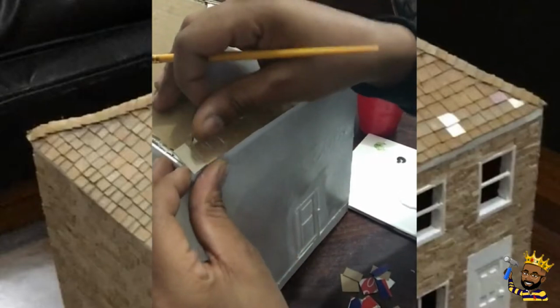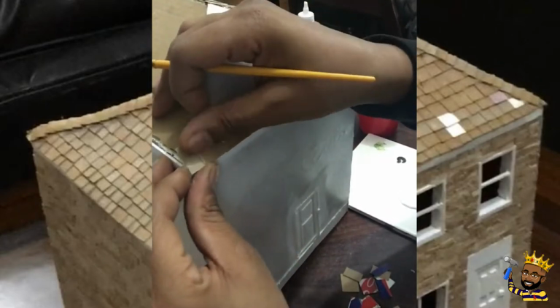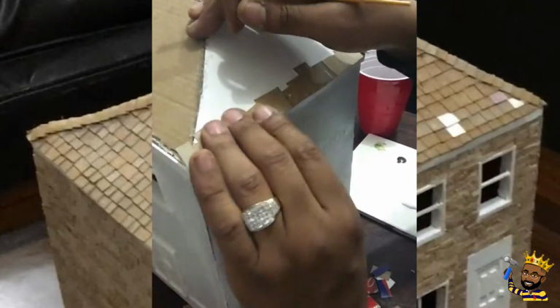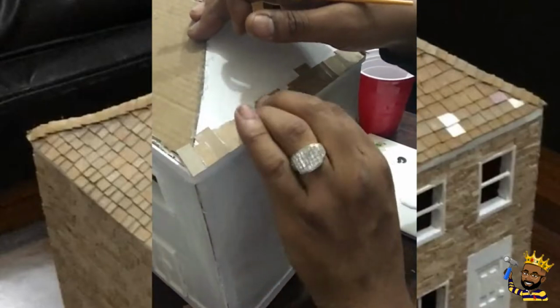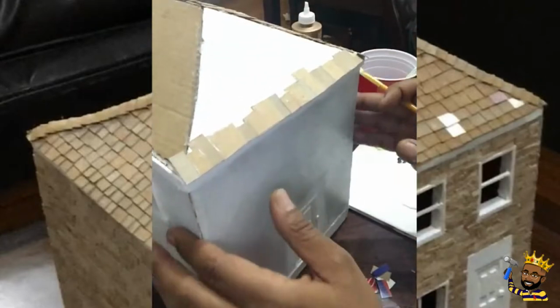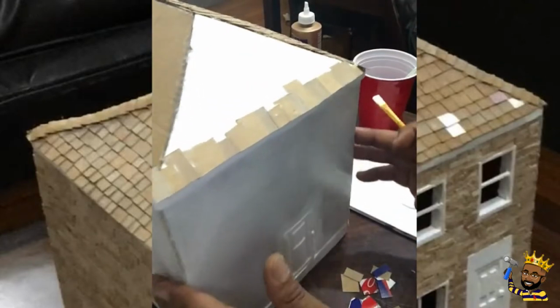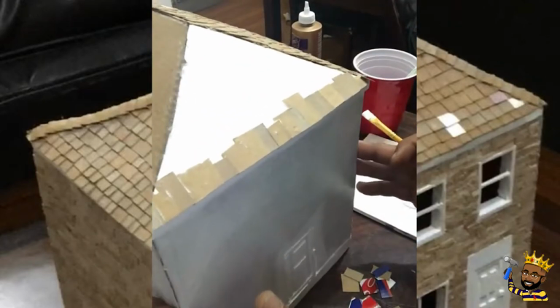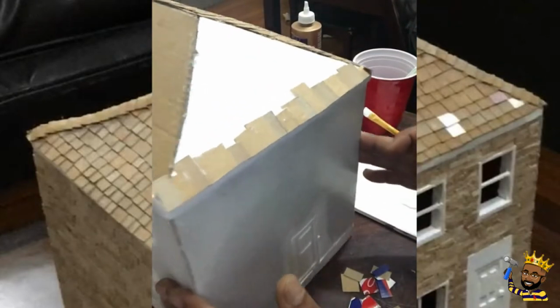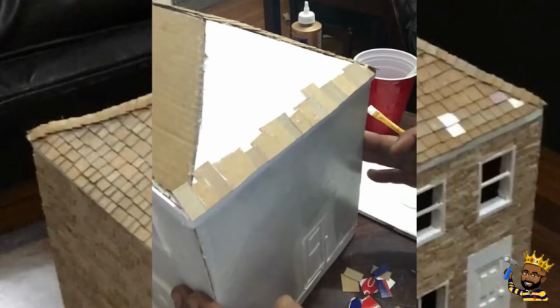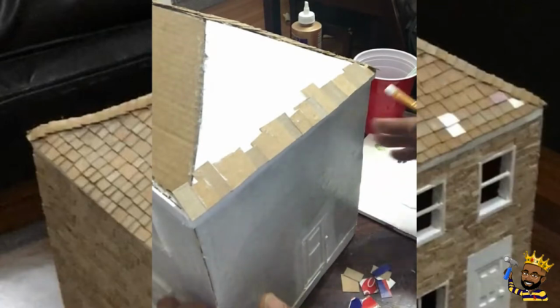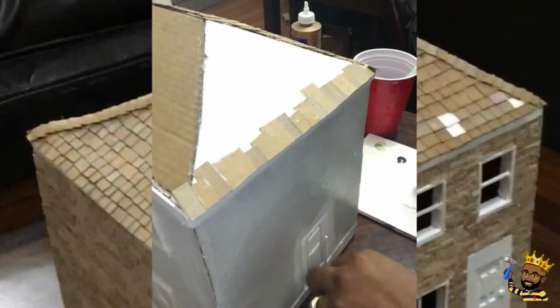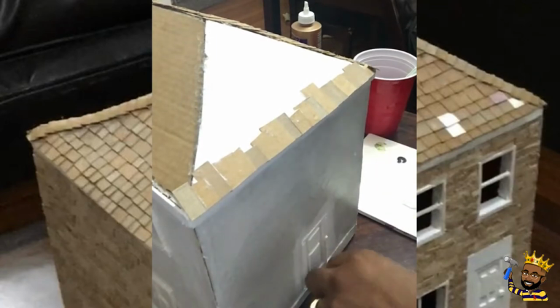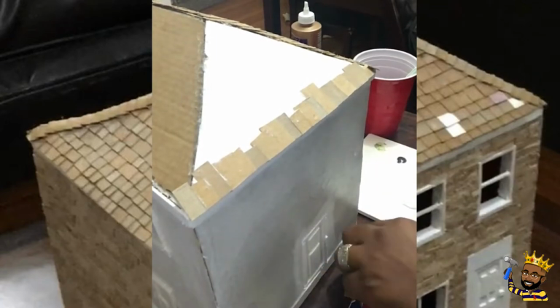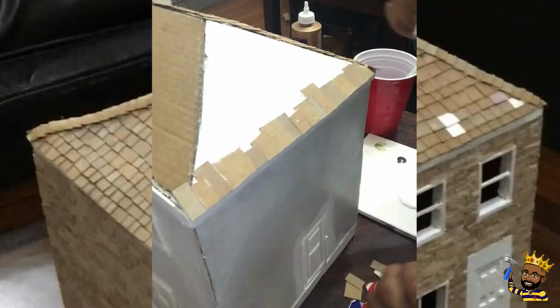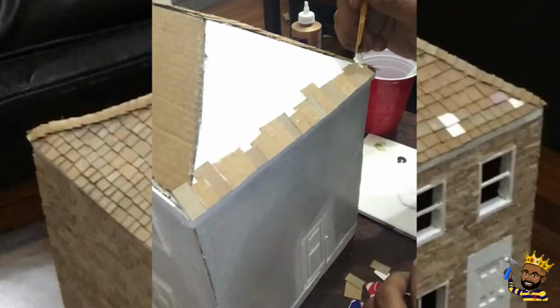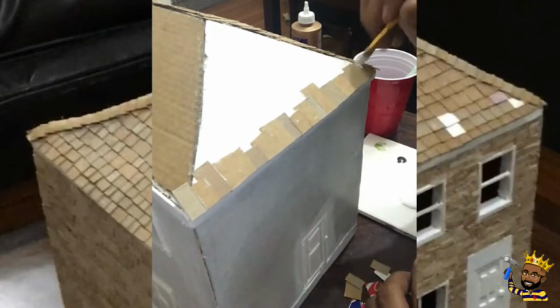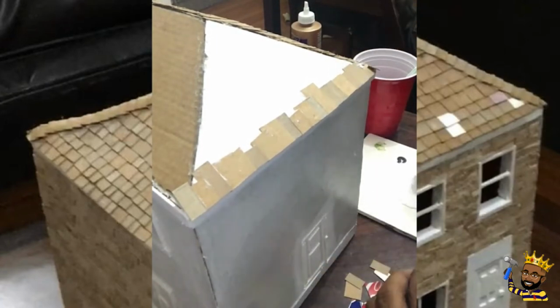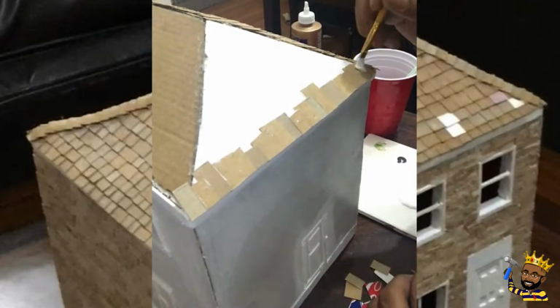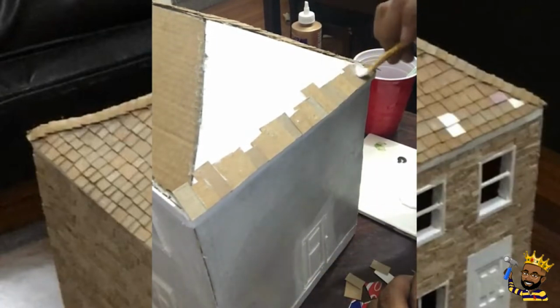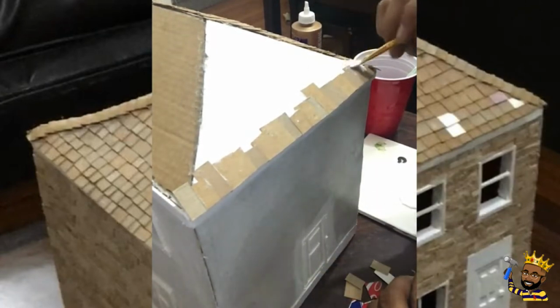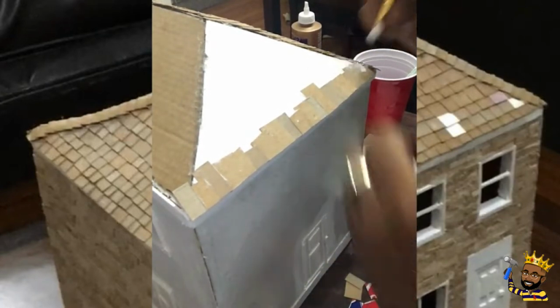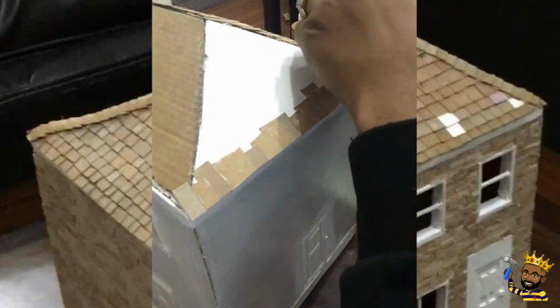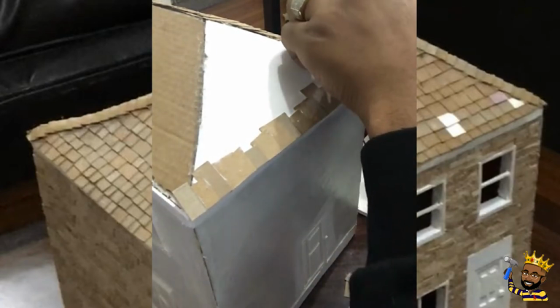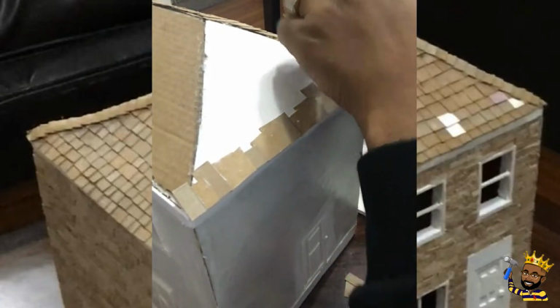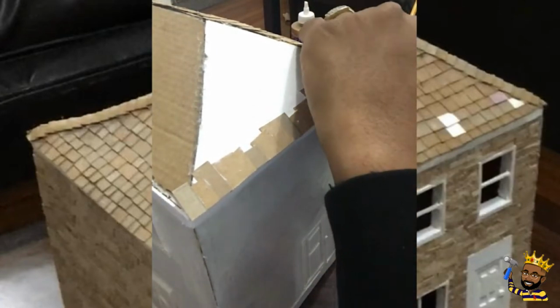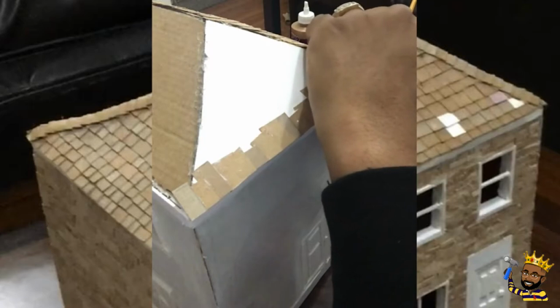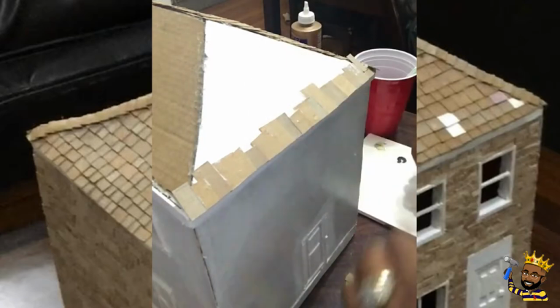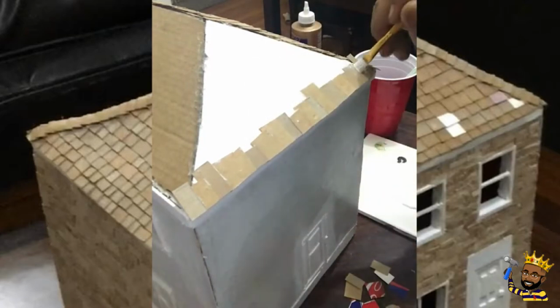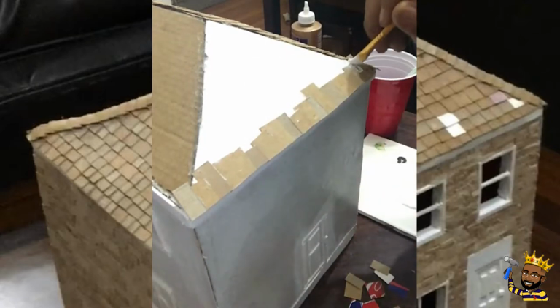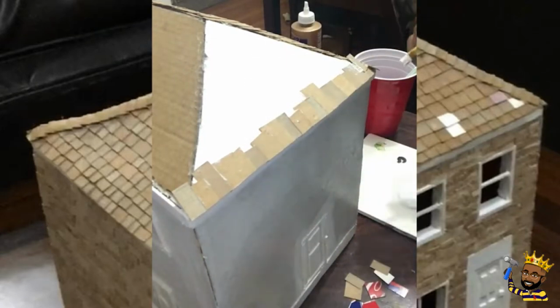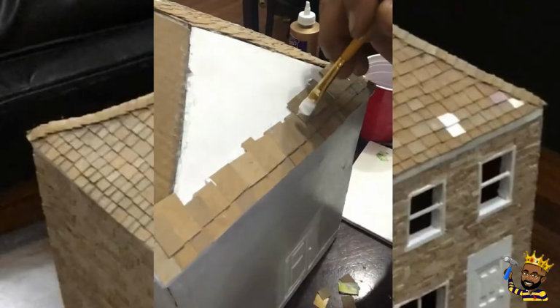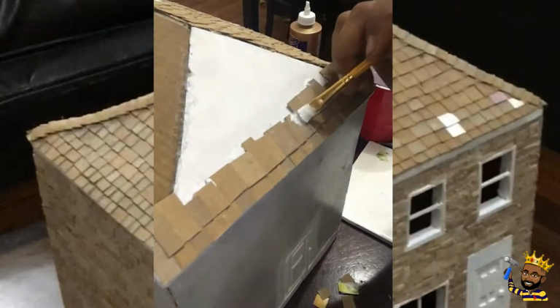Glue that one on the end and leave the overlap hanging over. We are going to show you what we will do with that later, once we get all the shingles on and applied.